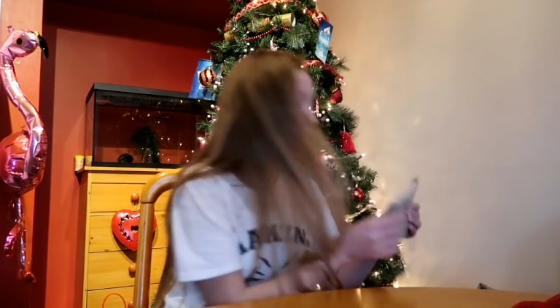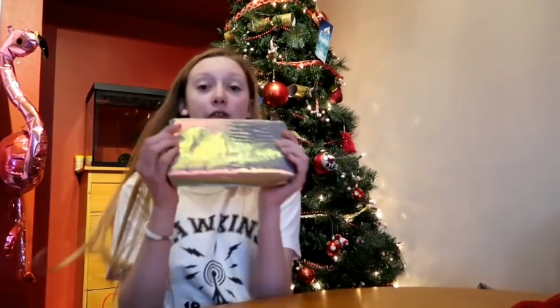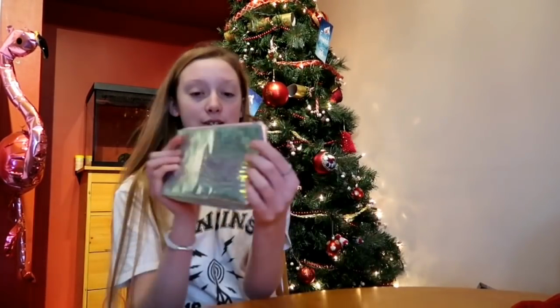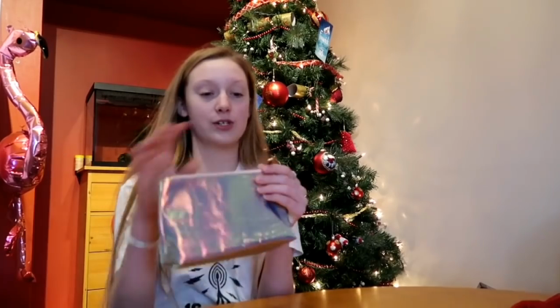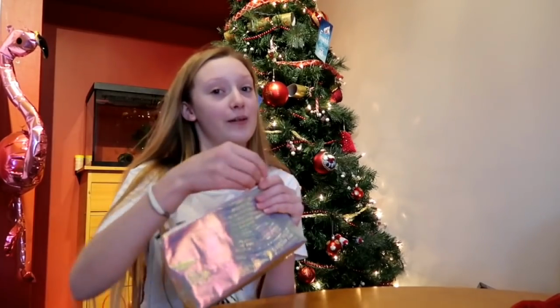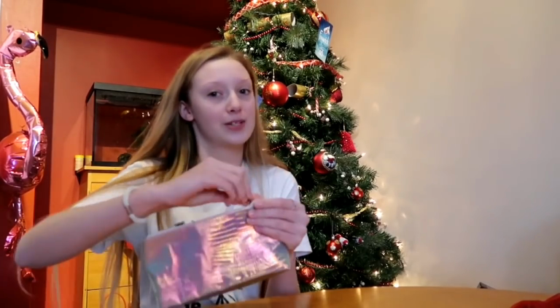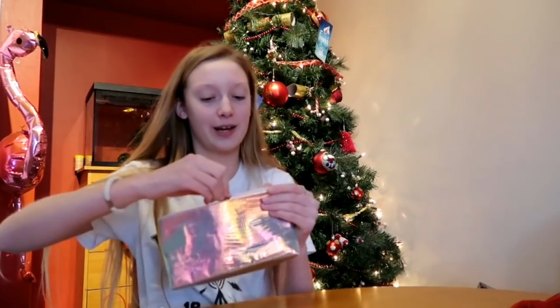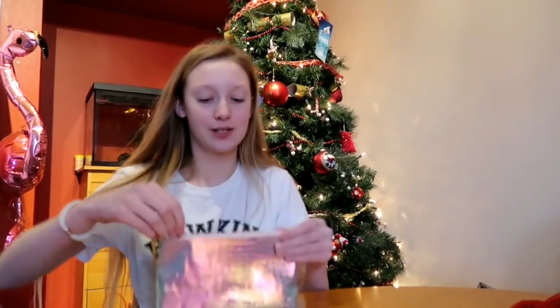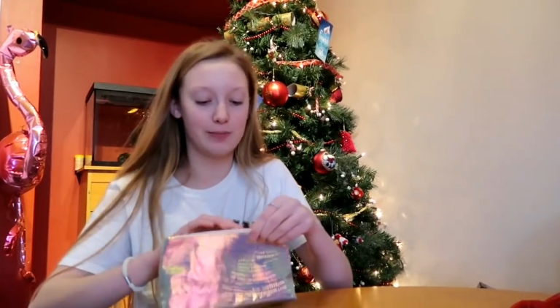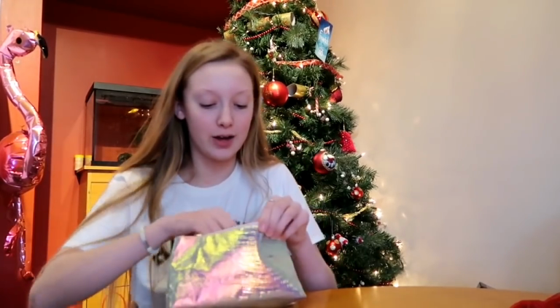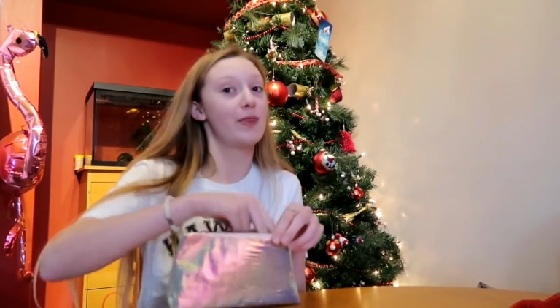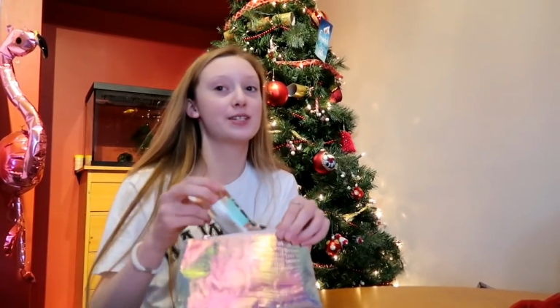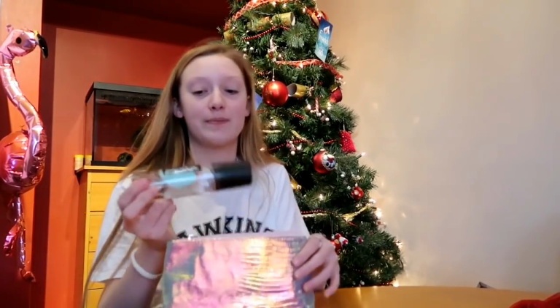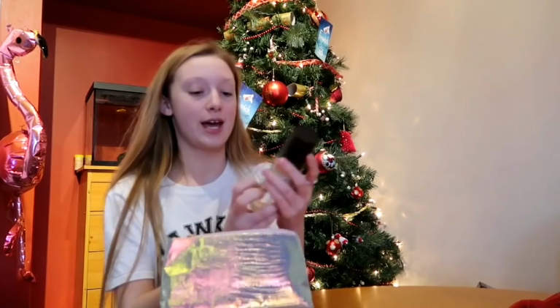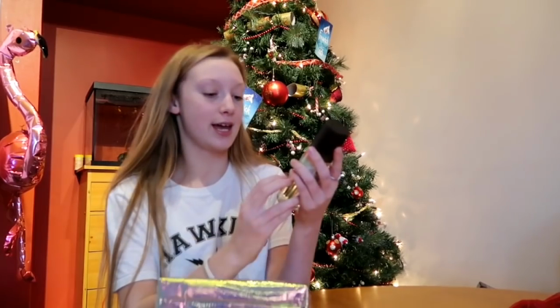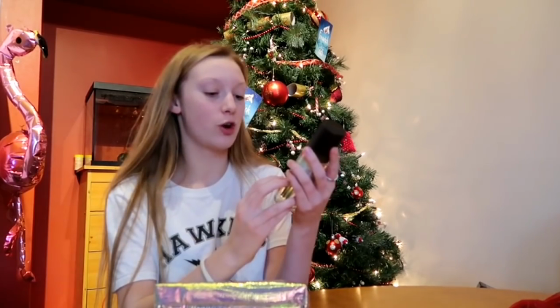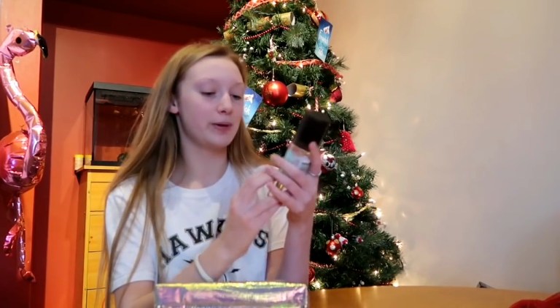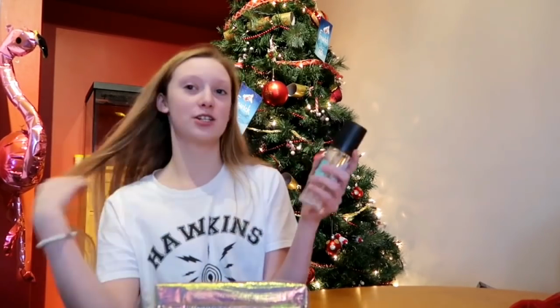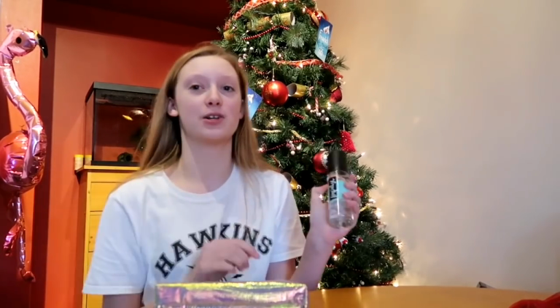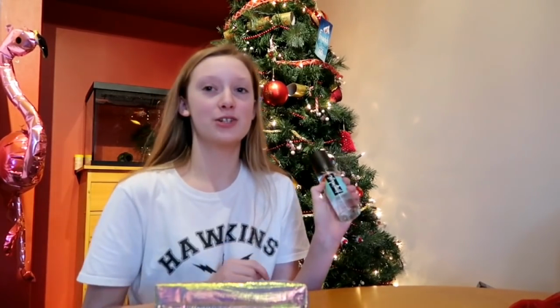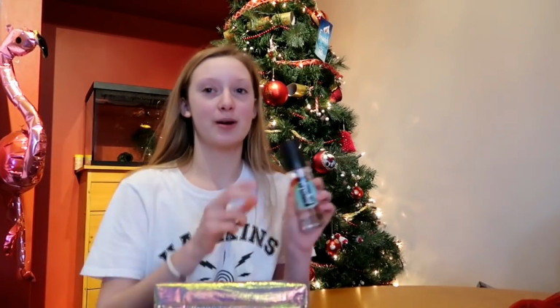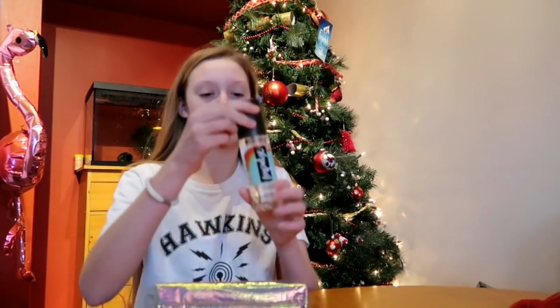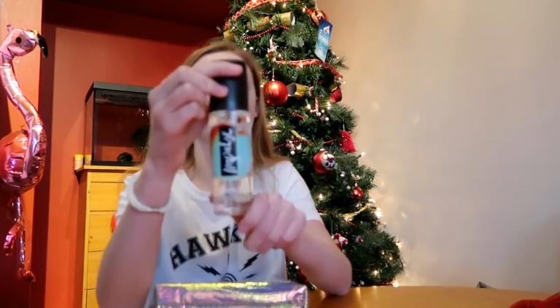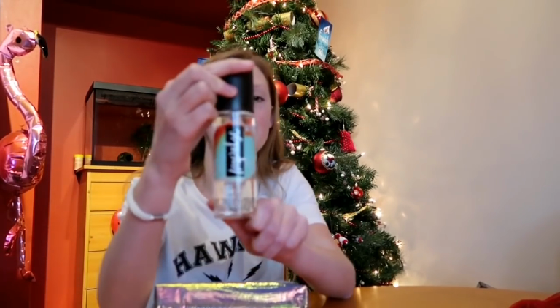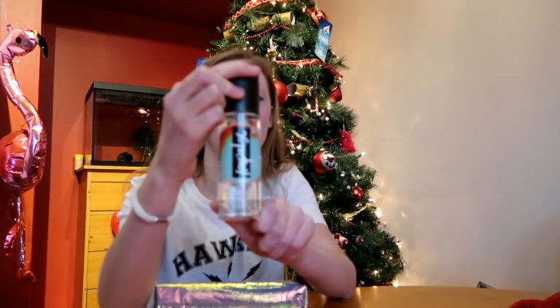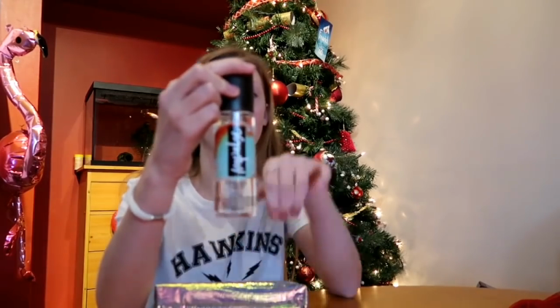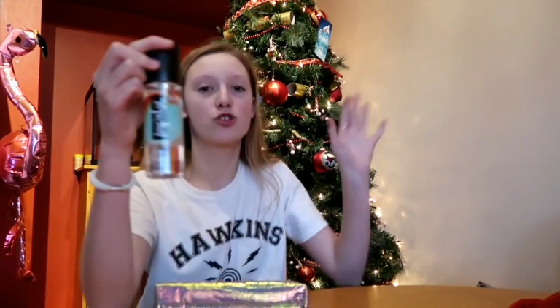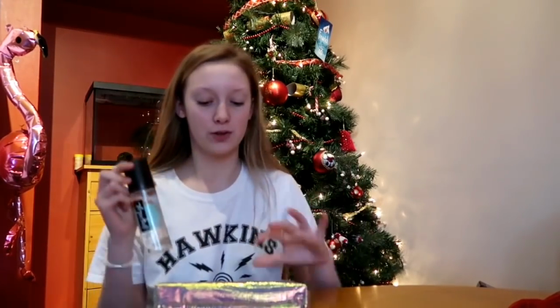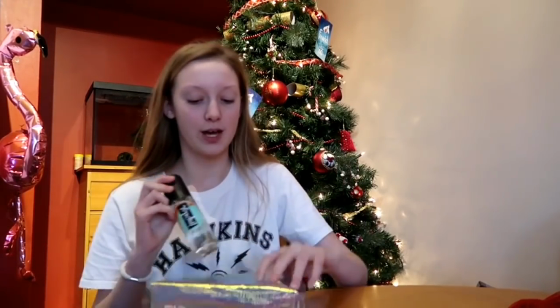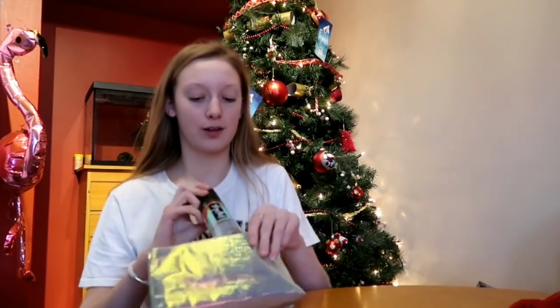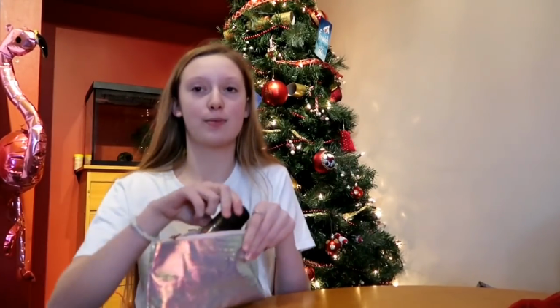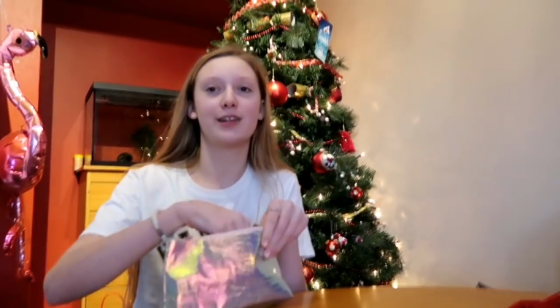I got this, which is another Impulse spray, and it came in this lovely bag. But this time it is Tropical Beech and Espresso, so it smells really nice — like a nice tropical or Piña Colada smell.